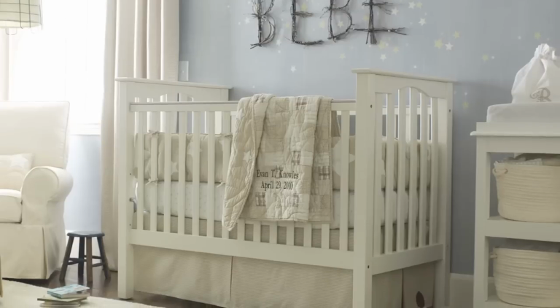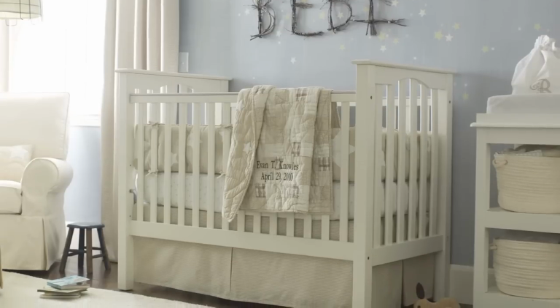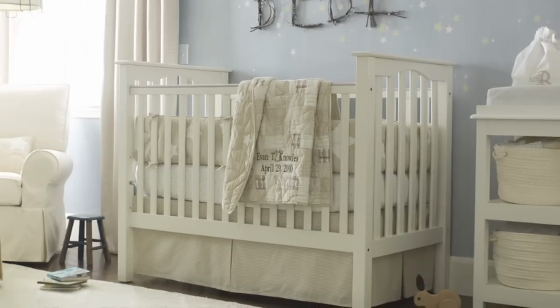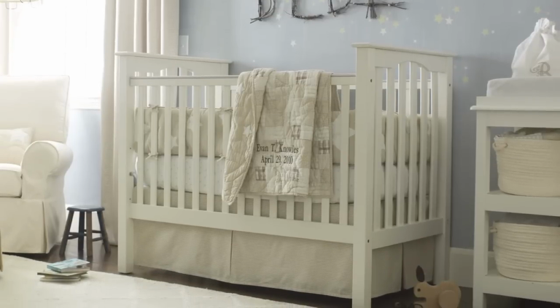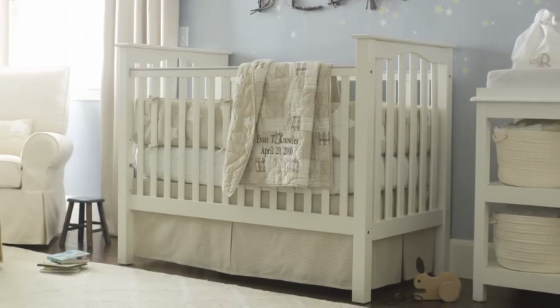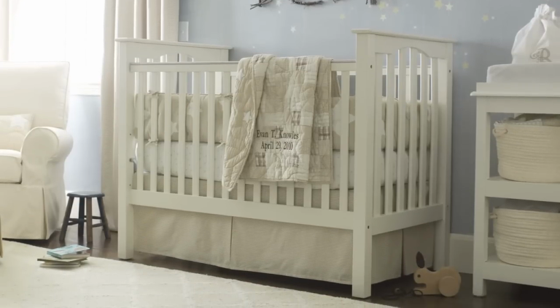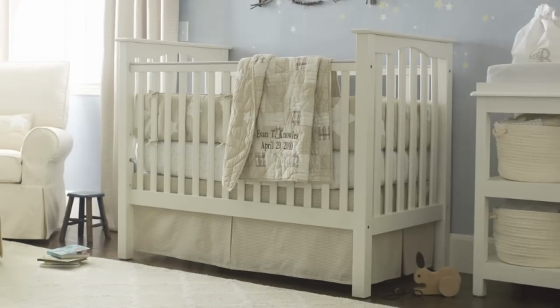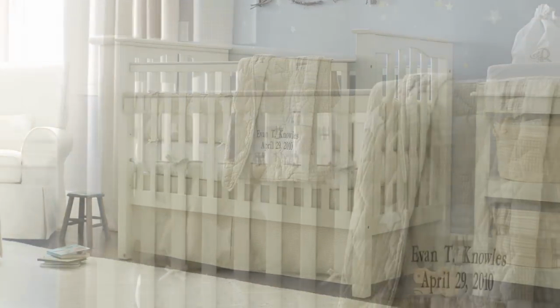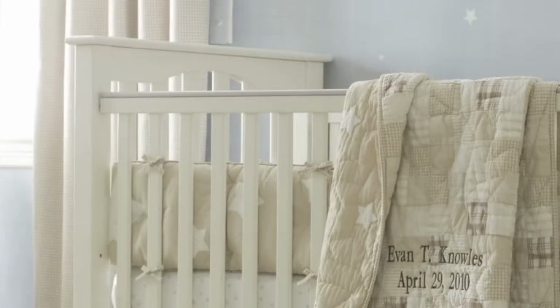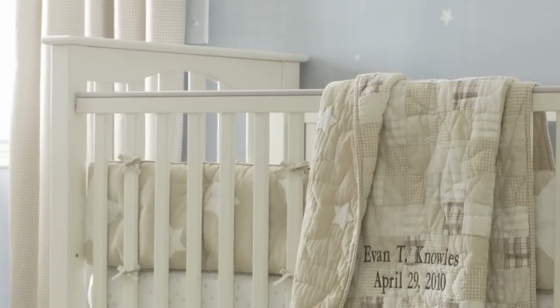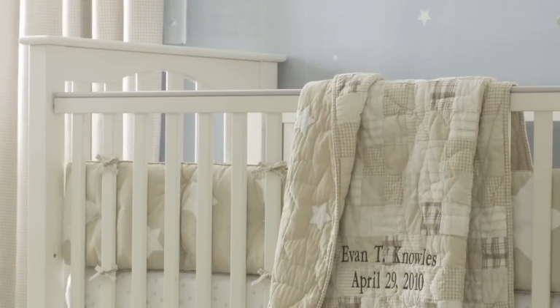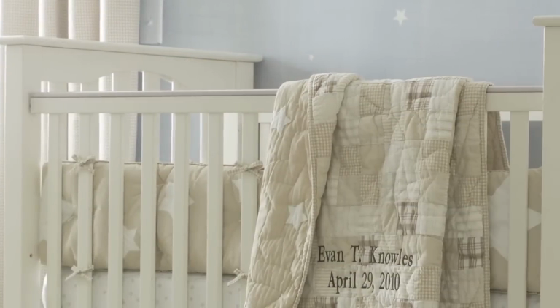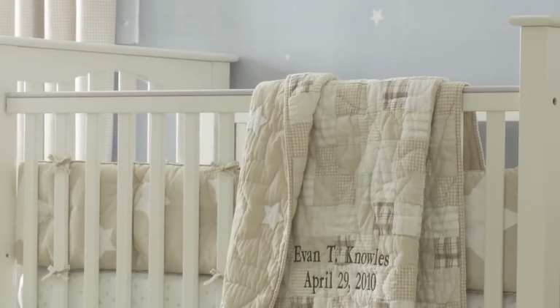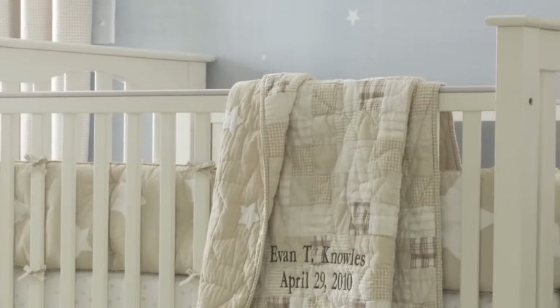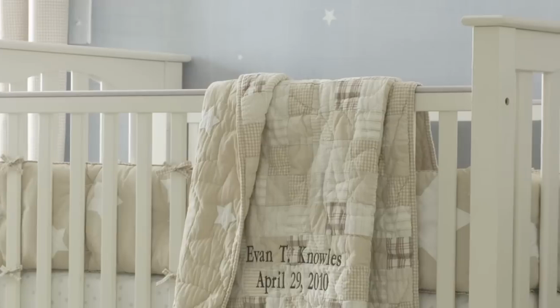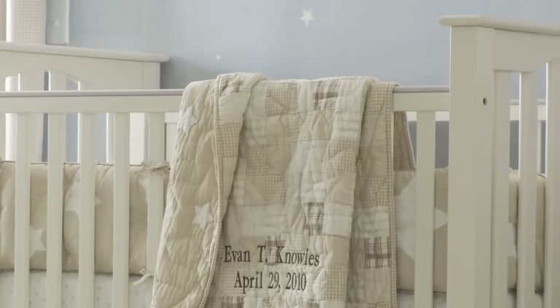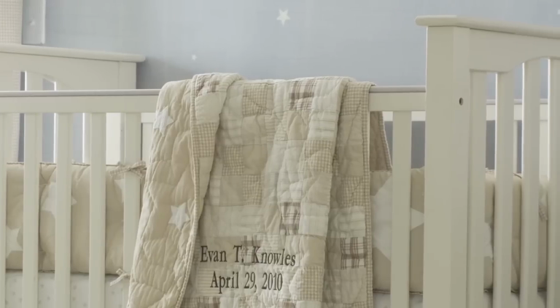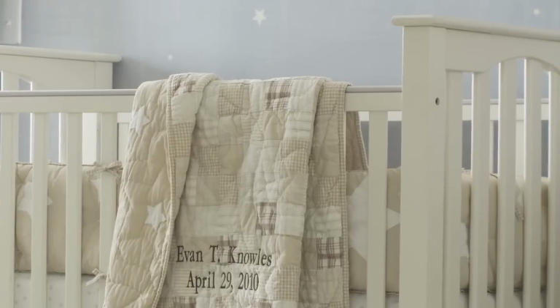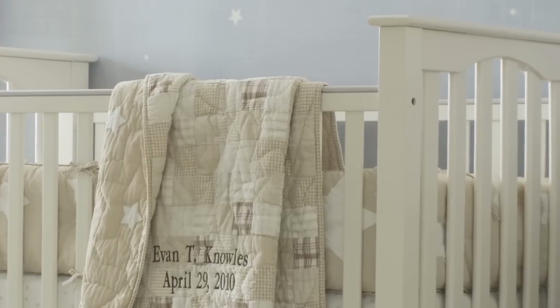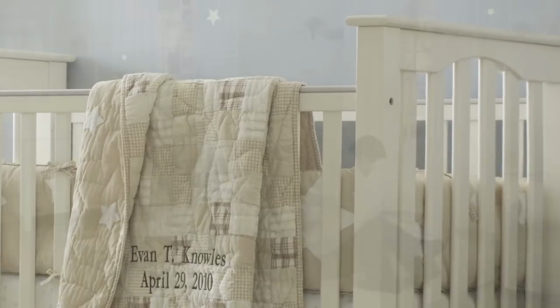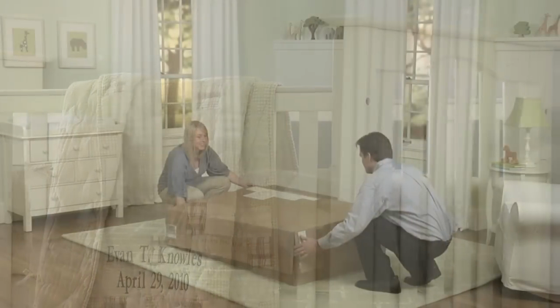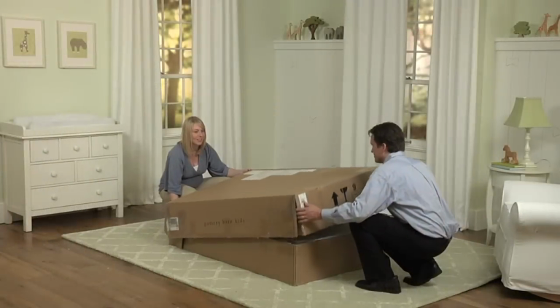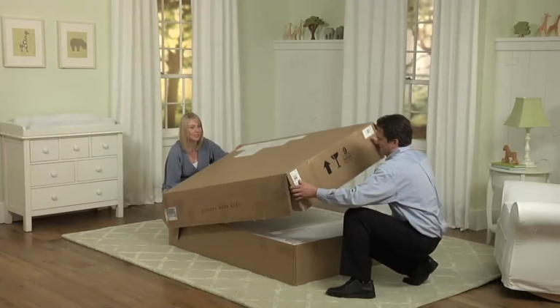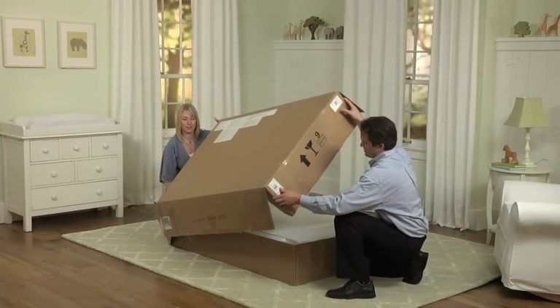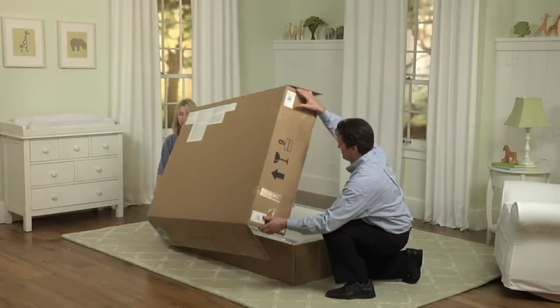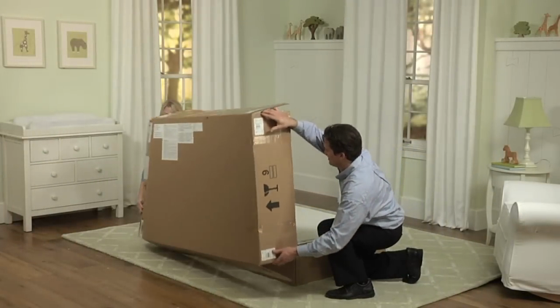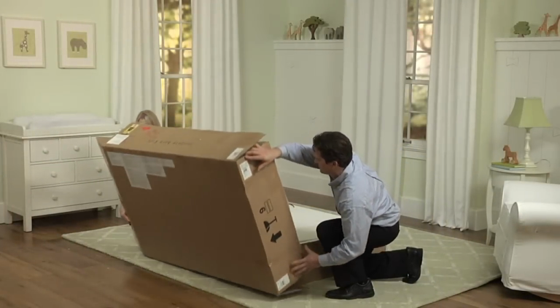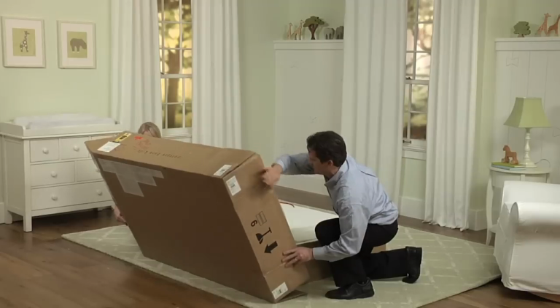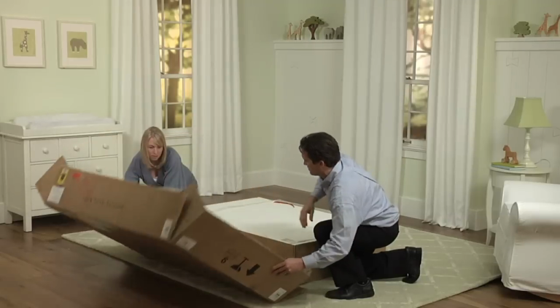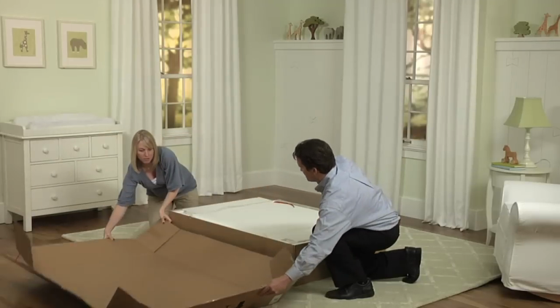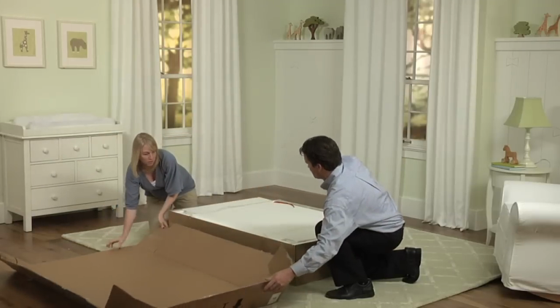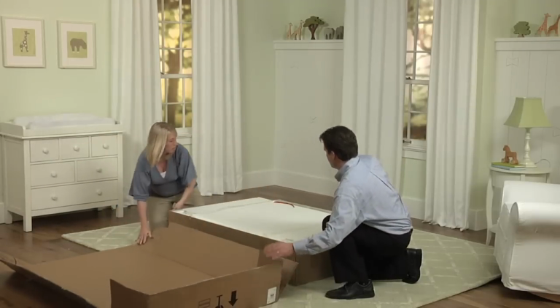Congratulations on the purchase of your Kendall Crib. The Kendall Crib is one of our most versatile designs with classic Craftsman style detailing and exclusive hand-applied finishes. This expertly crafted crib will give your baby a safe and comfortable place to sleep and grow.